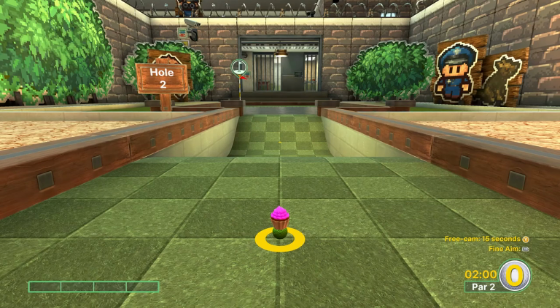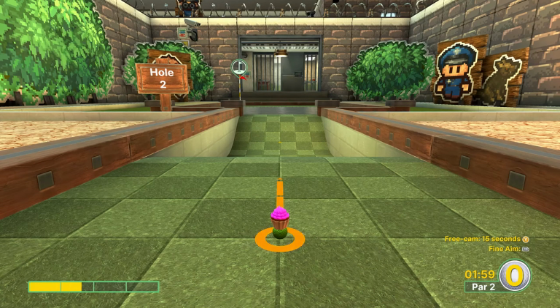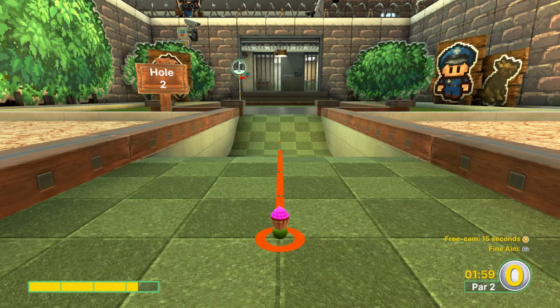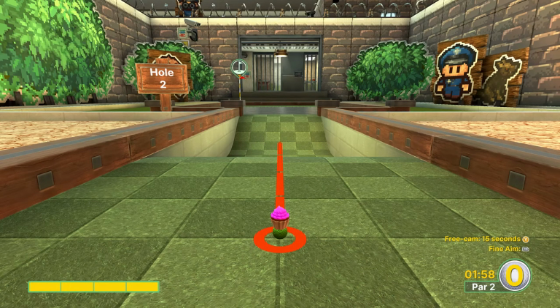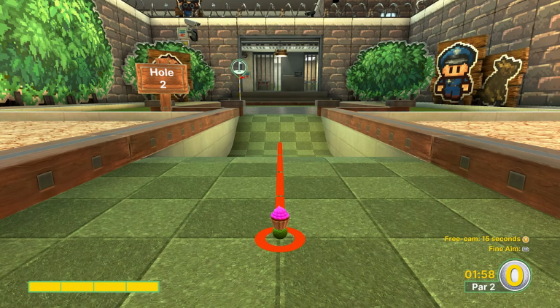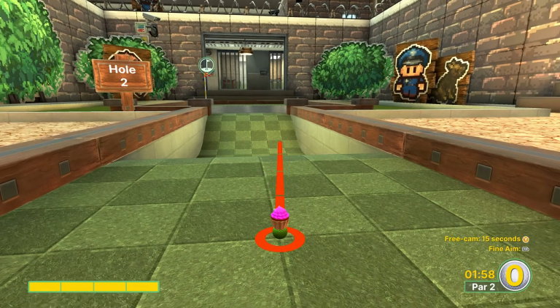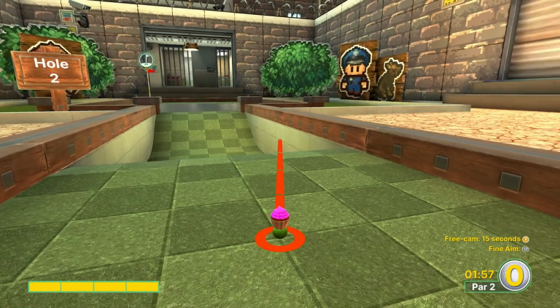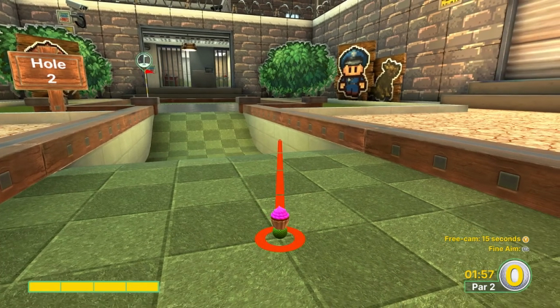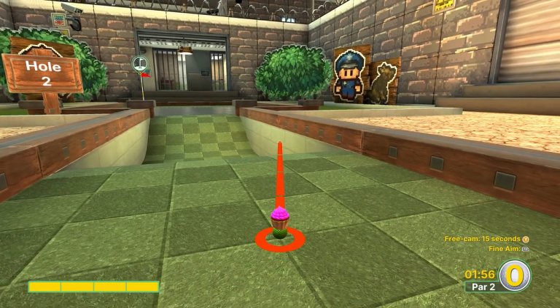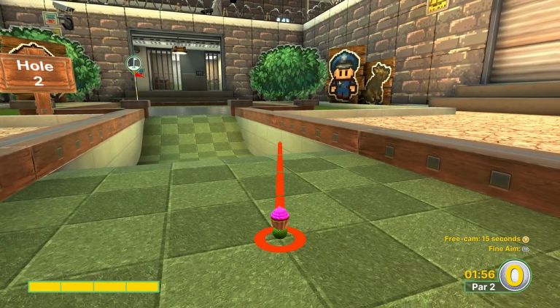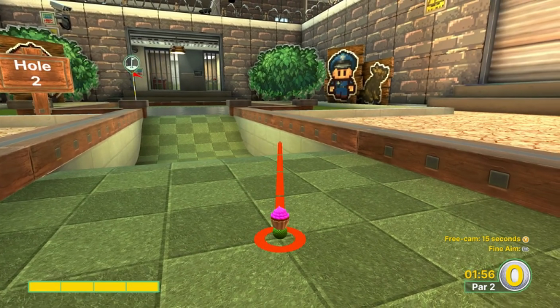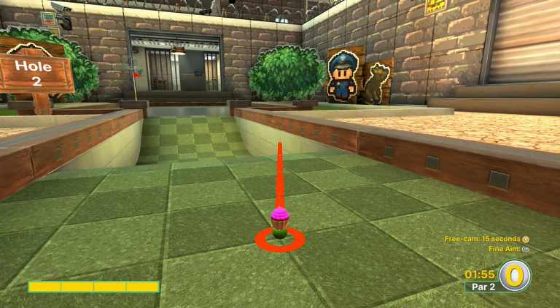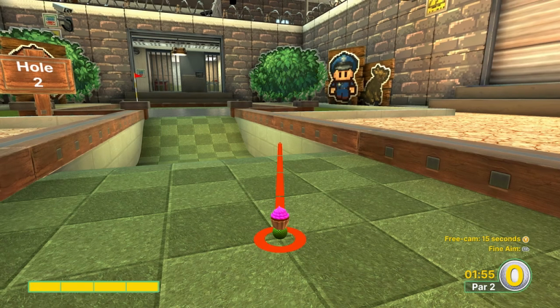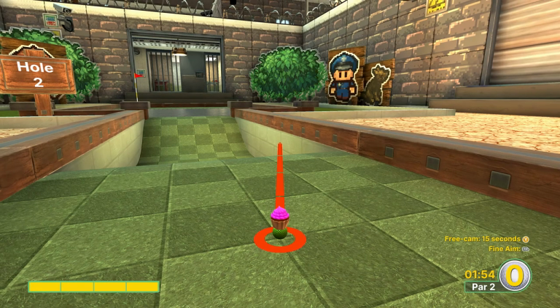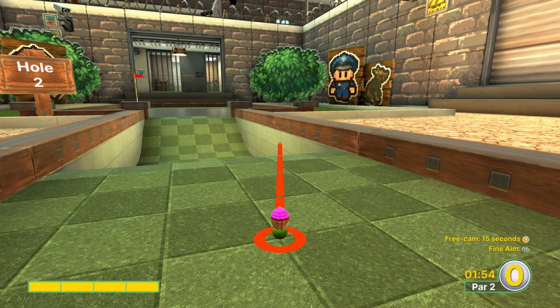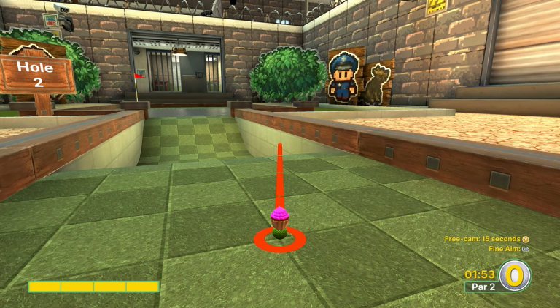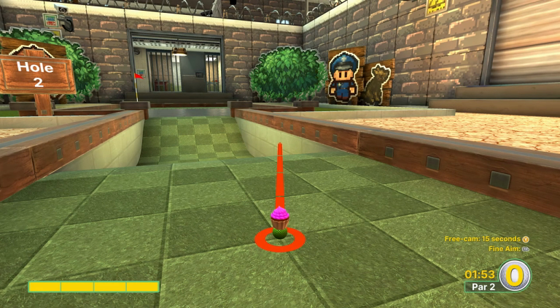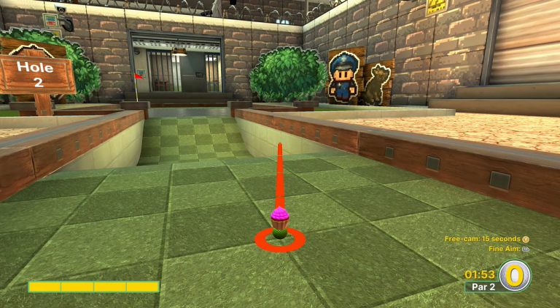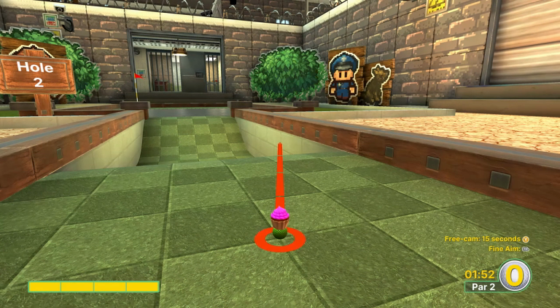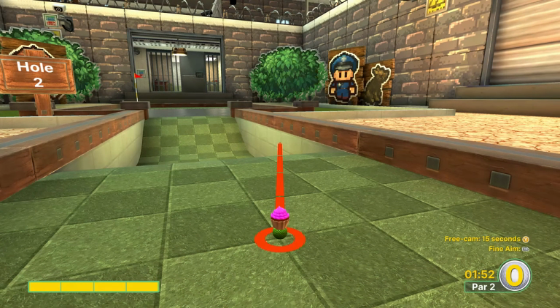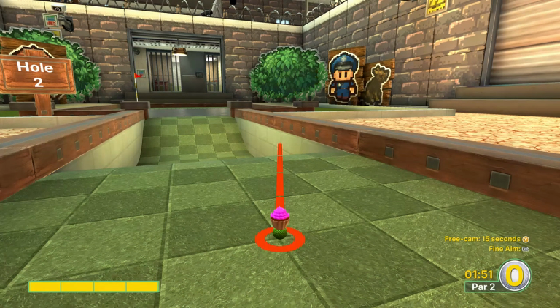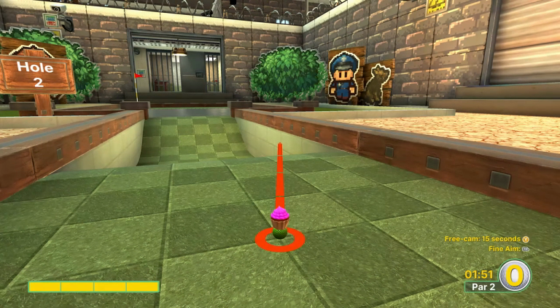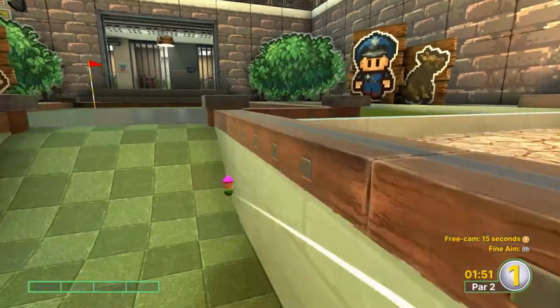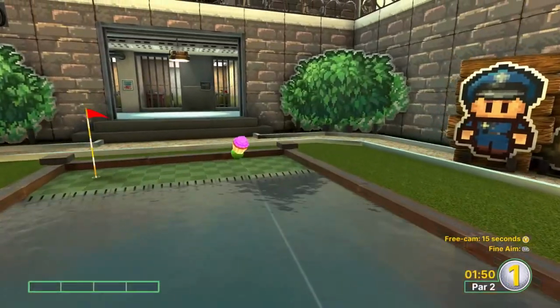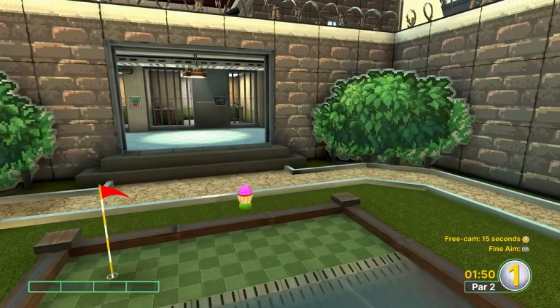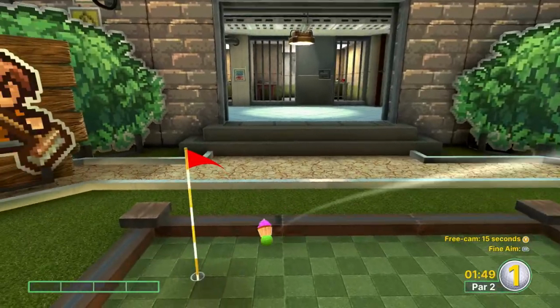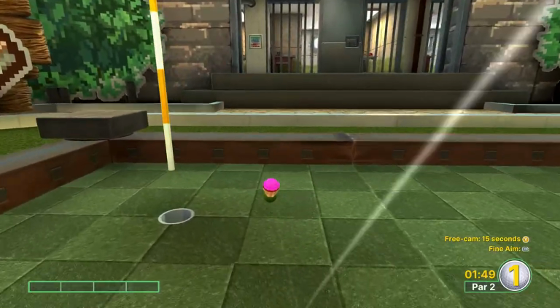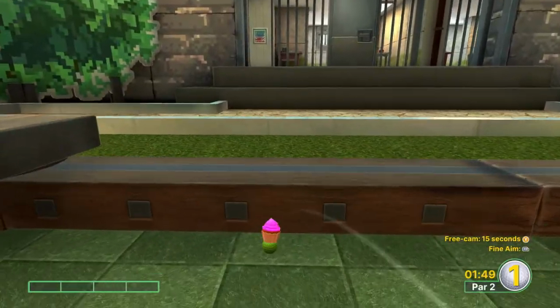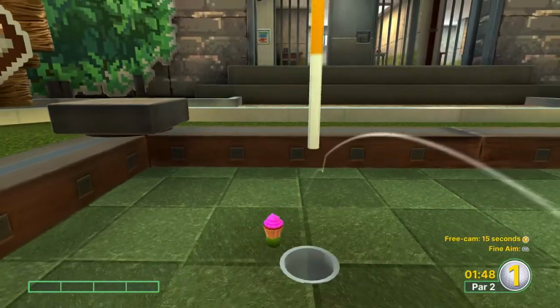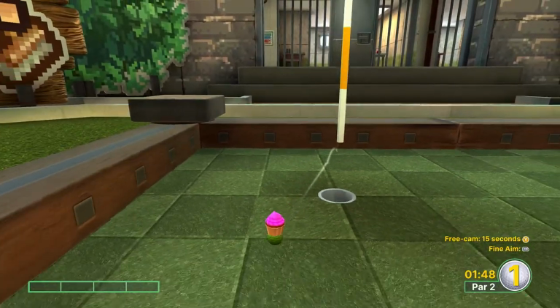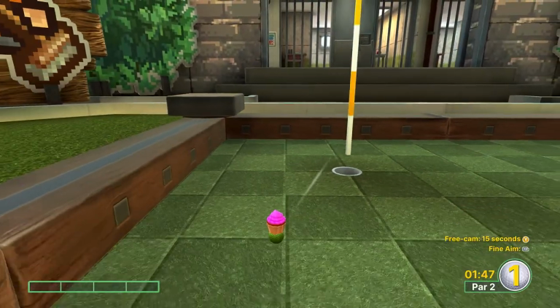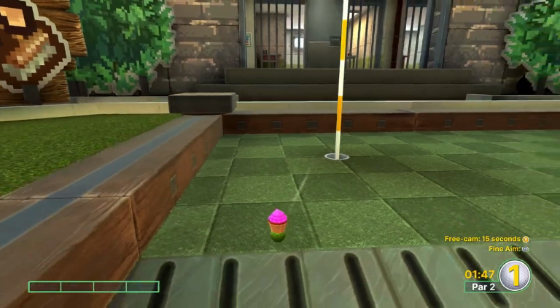For hole number two, we're going to go full power off the right side wall. You want to line up with the line in the brick on the wall, and you might get a hole-in-one here — it's kind of pixel perfect. If you don't, you'll be right next to the hole for an easy two.